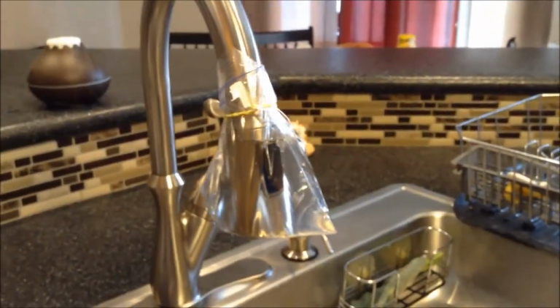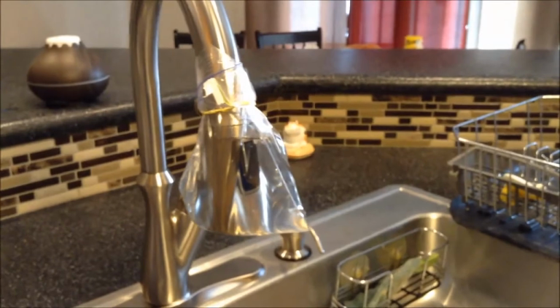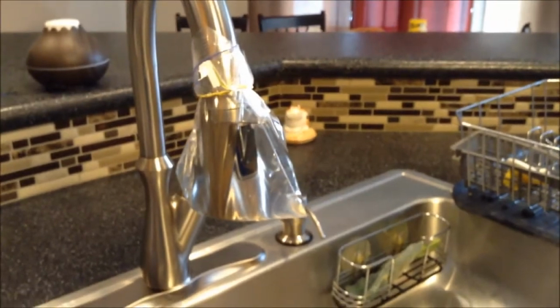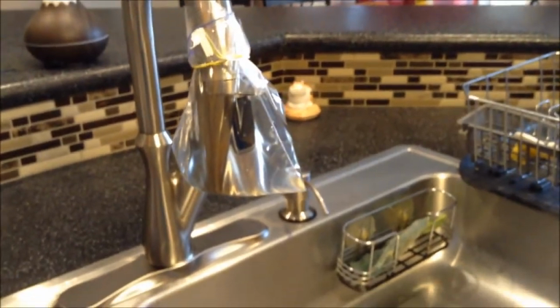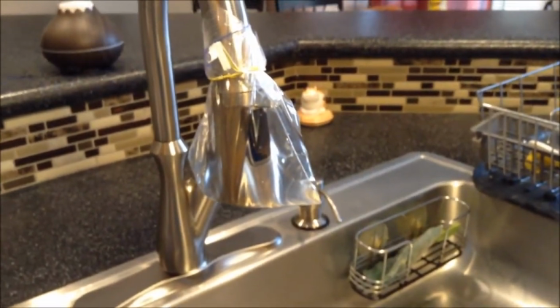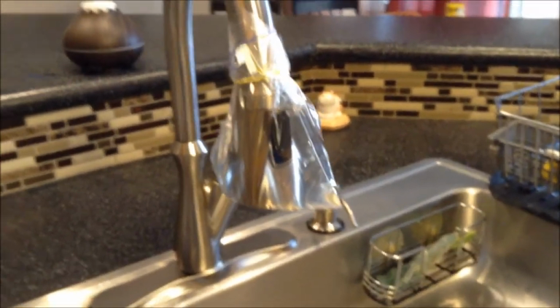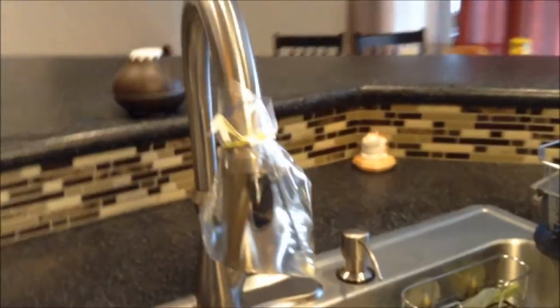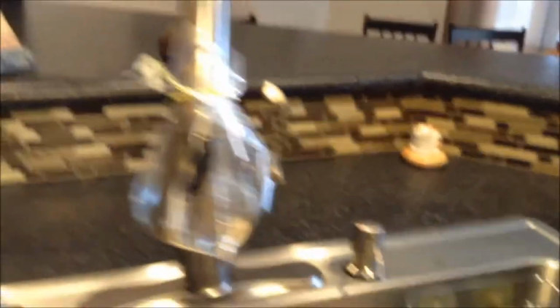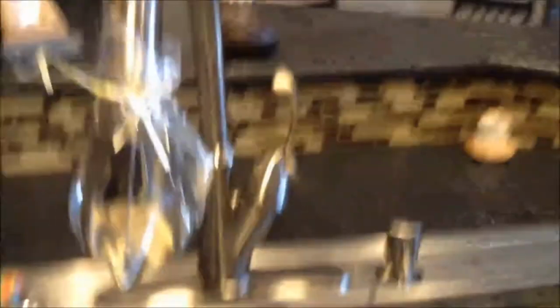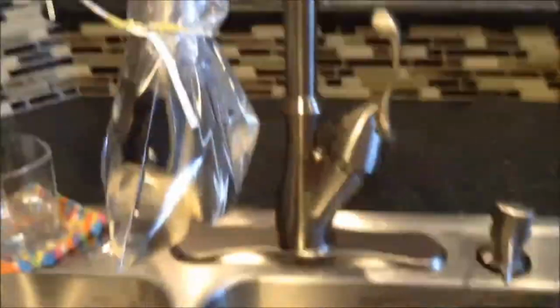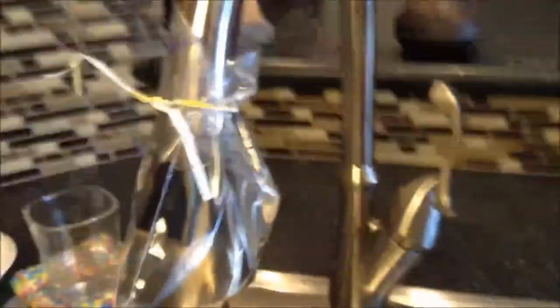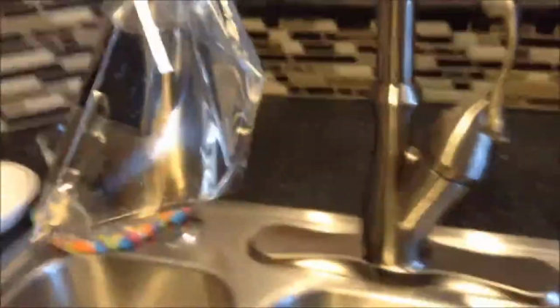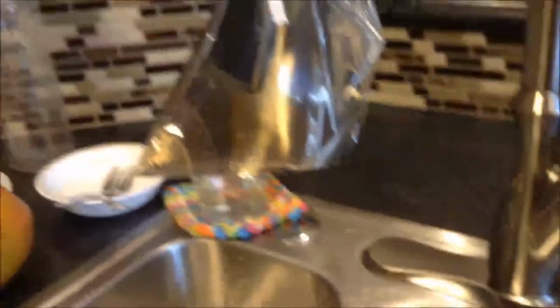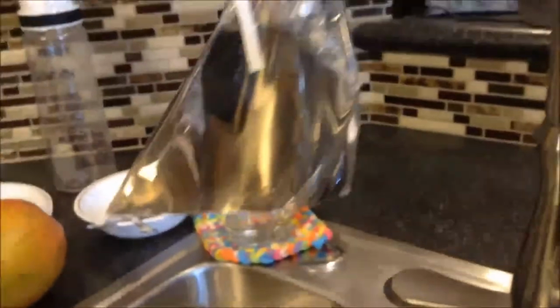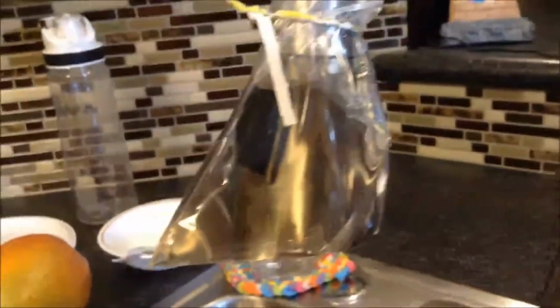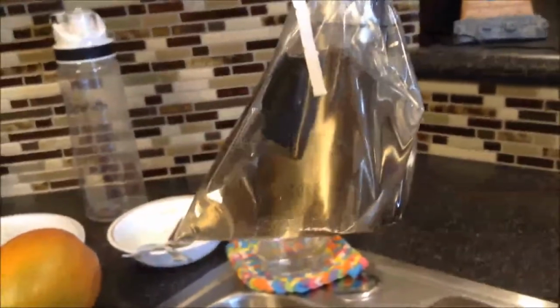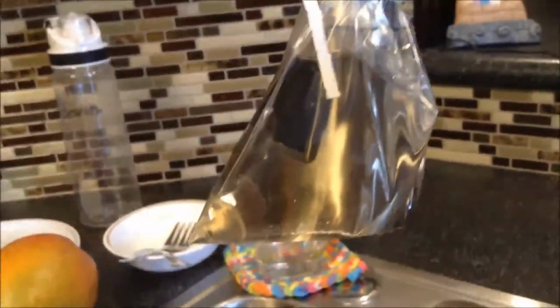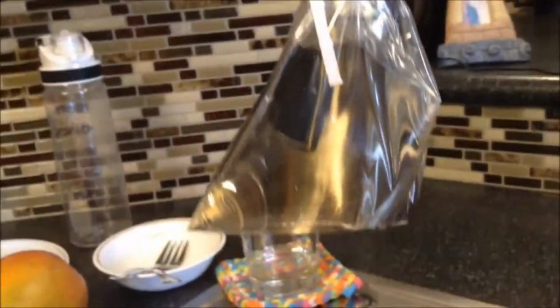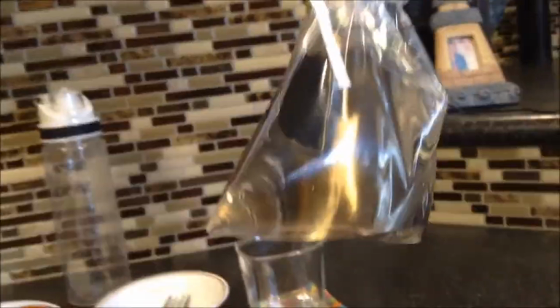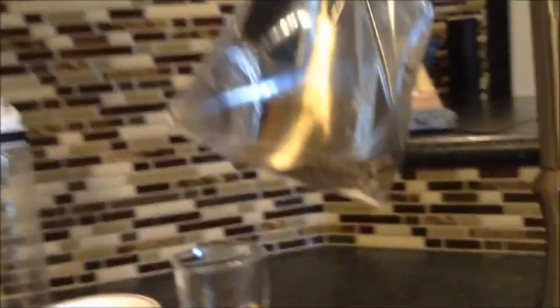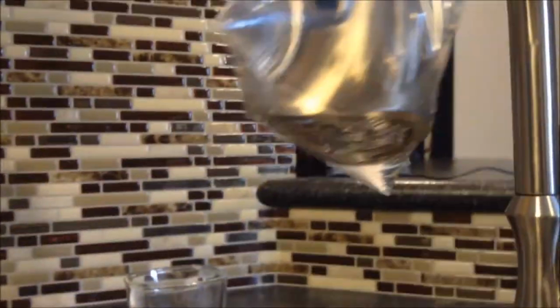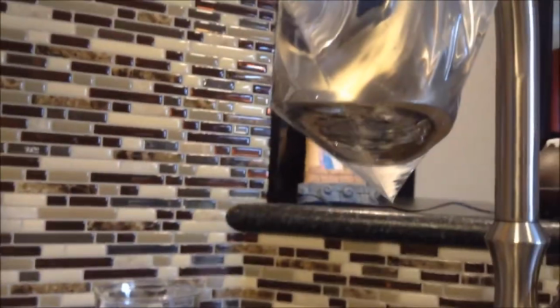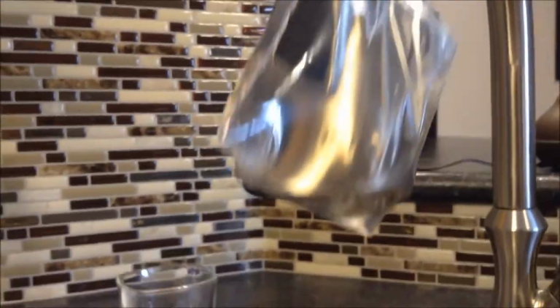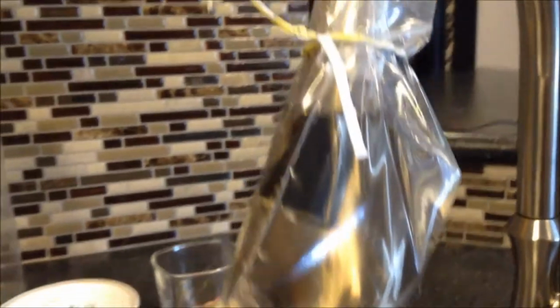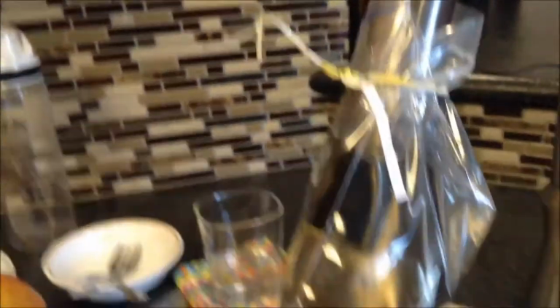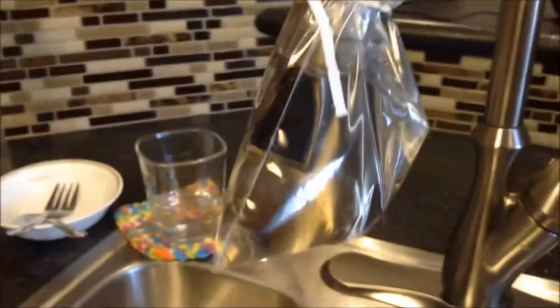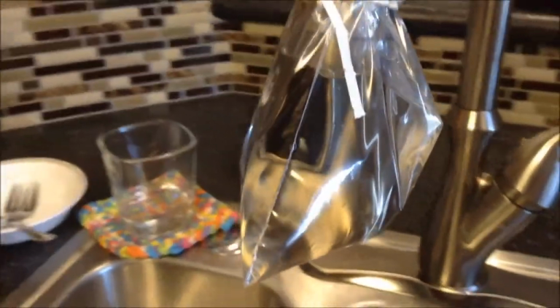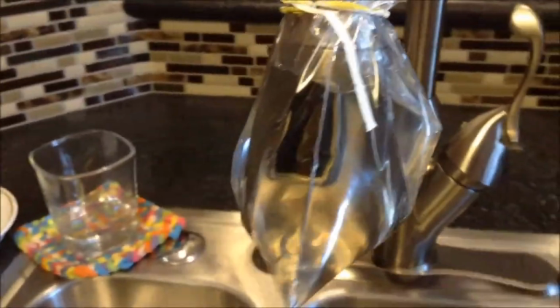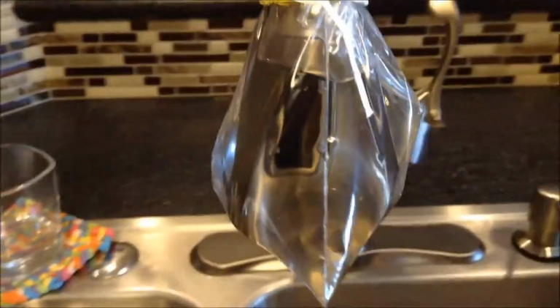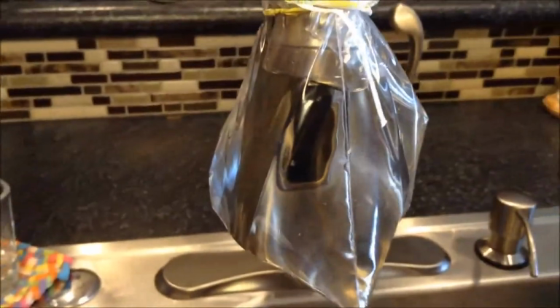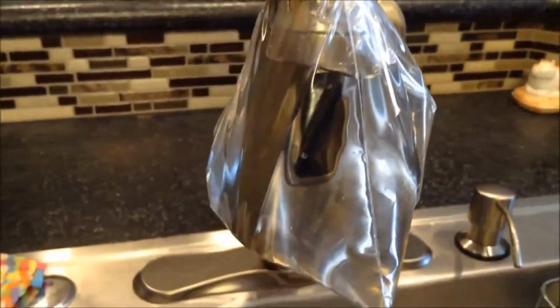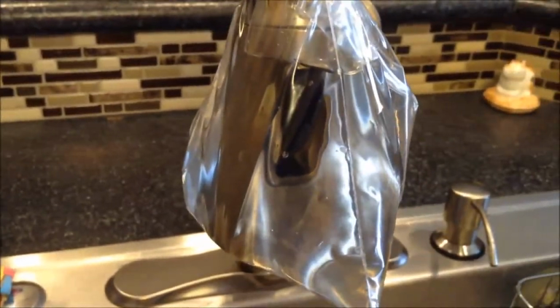There you have it. We've got our vinegar in a bag, and we're going to let that sit for about a half hour to one hour. We'll come back and show you how we clean.